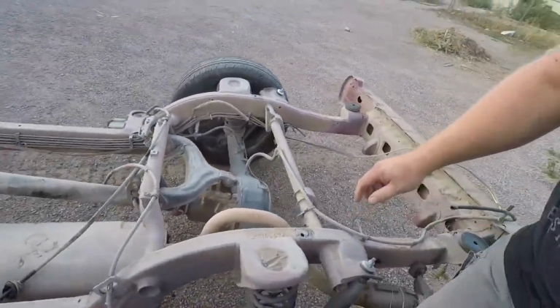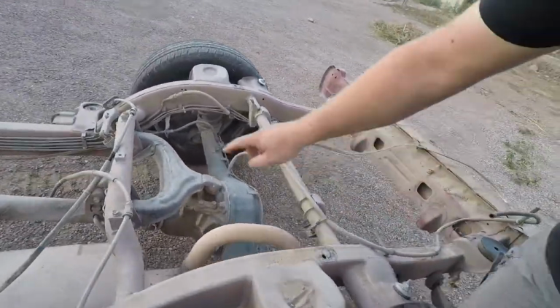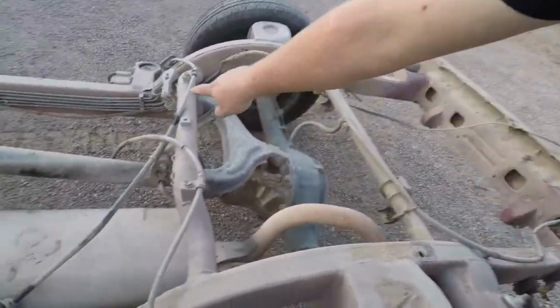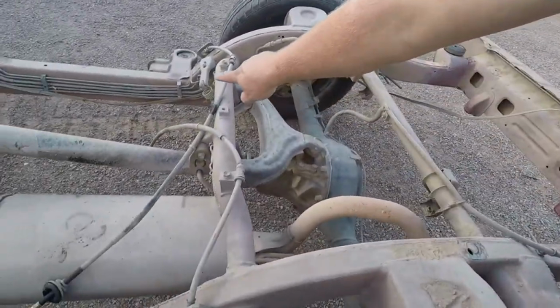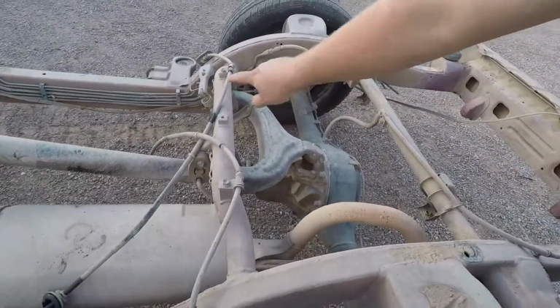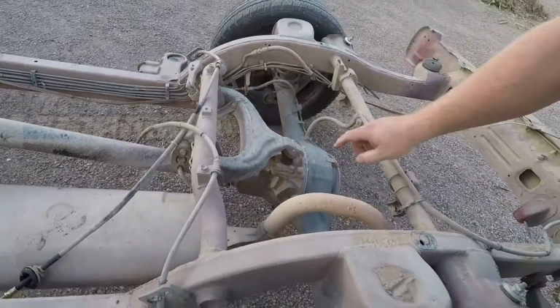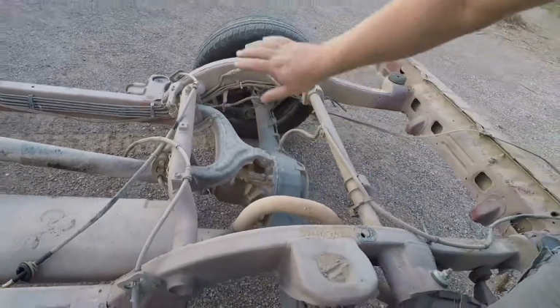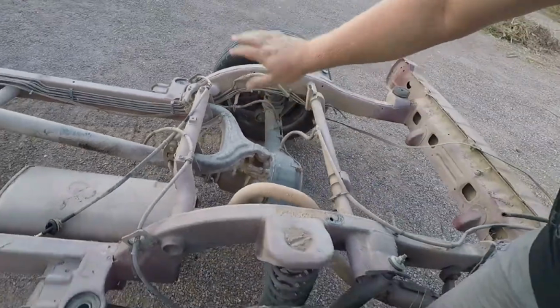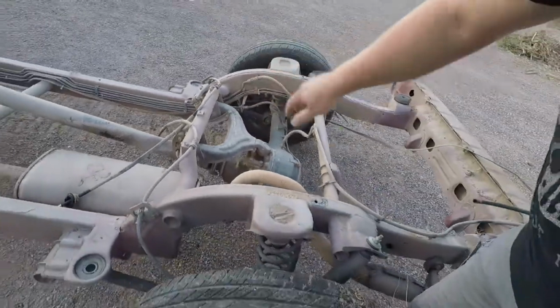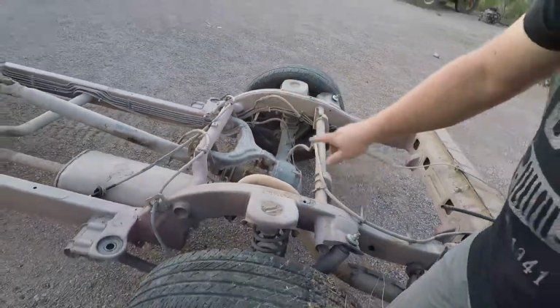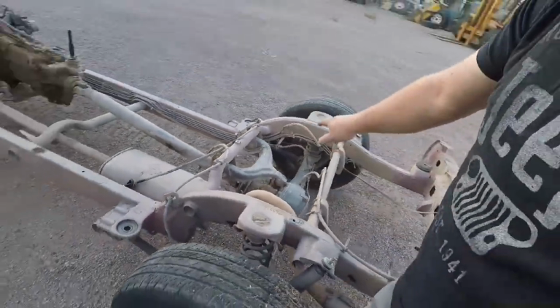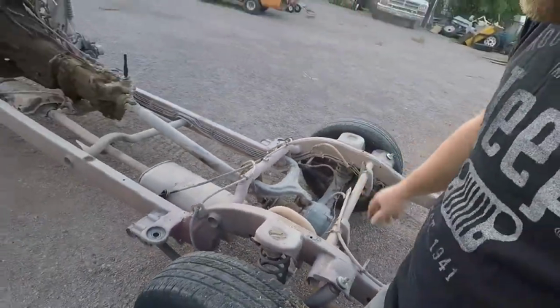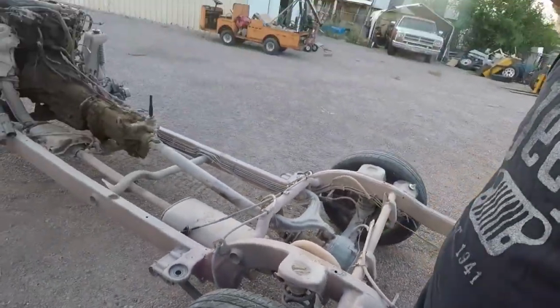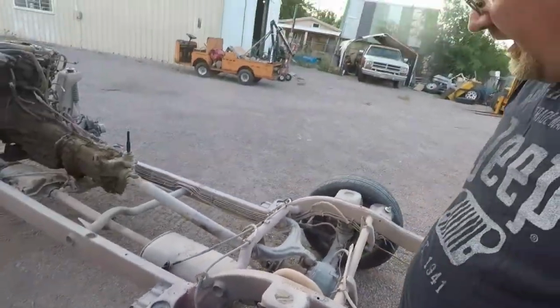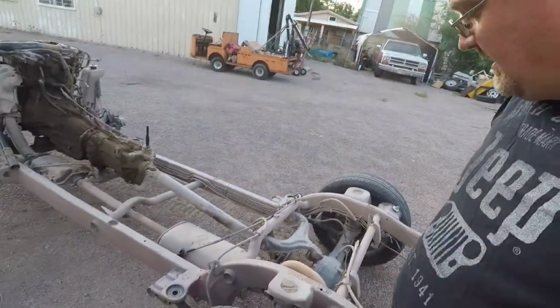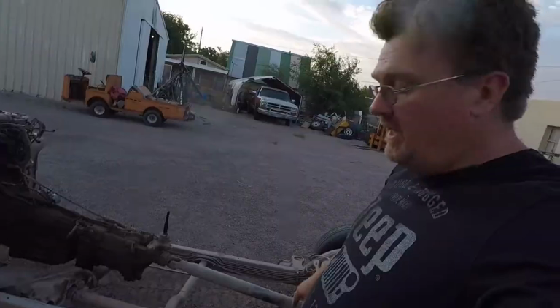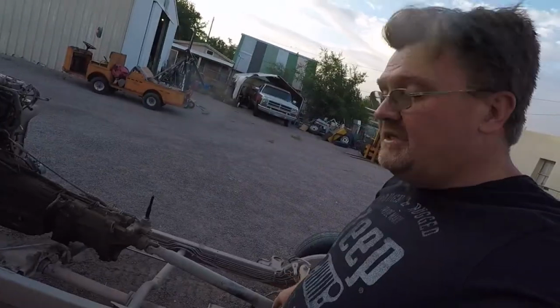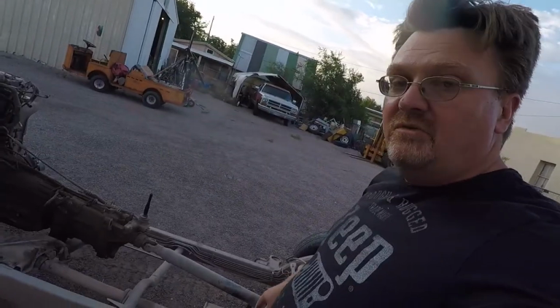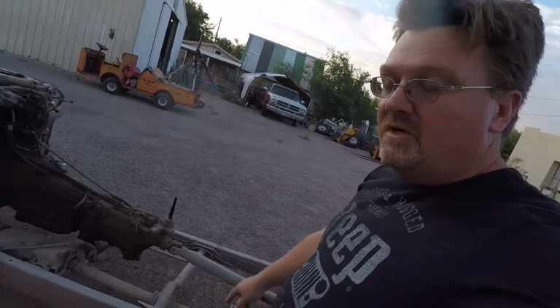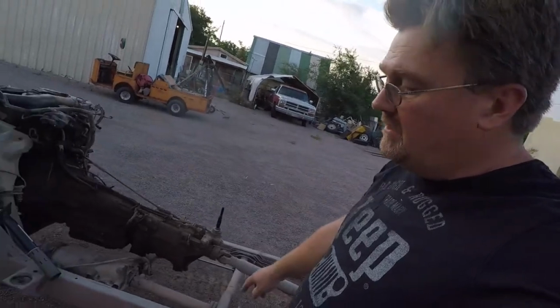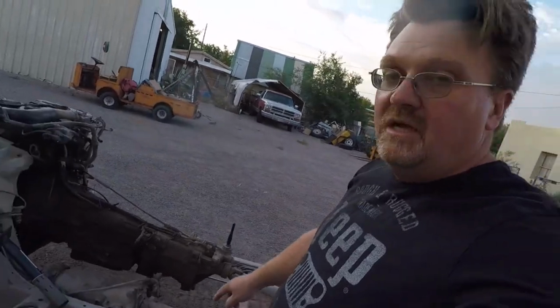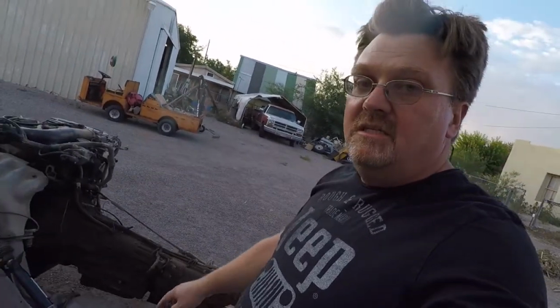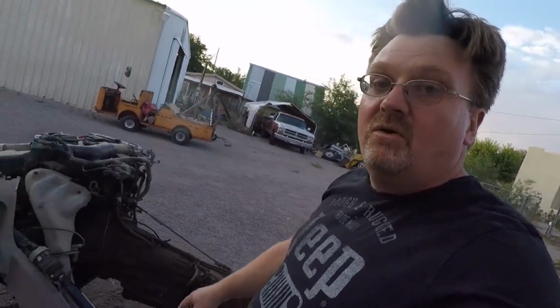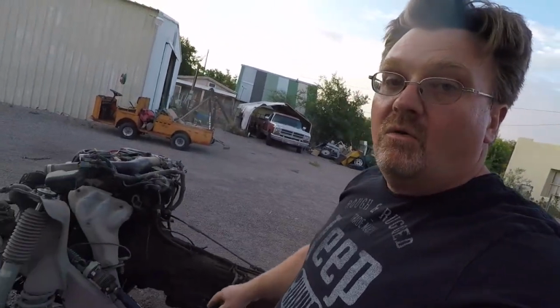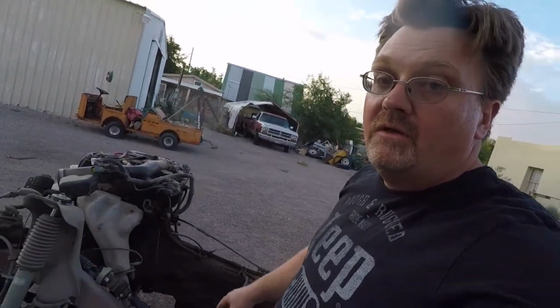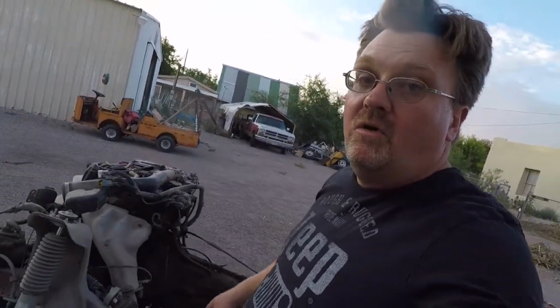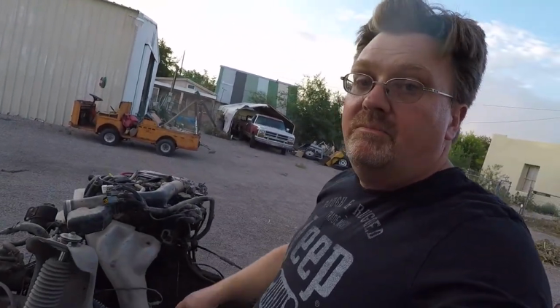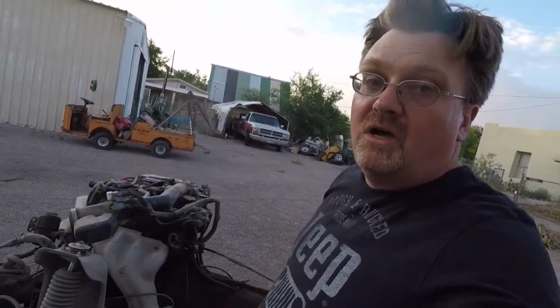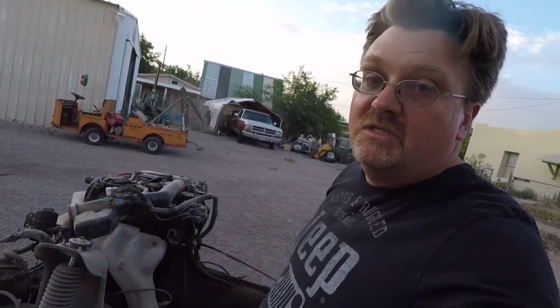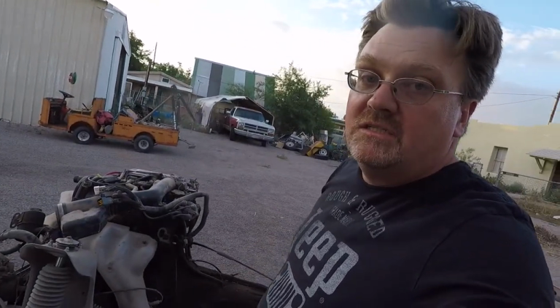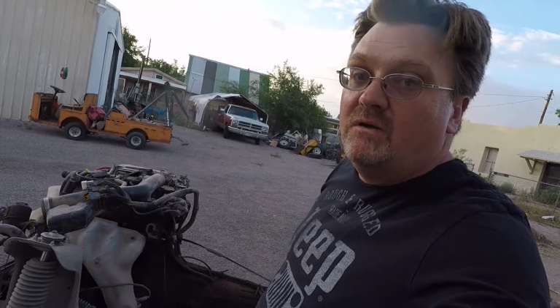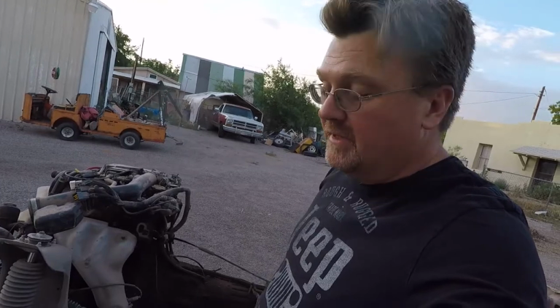It's got a sensor for when the suspension moves — it changes your brake proportioning in the back. It's got nice straight frame rails here, easy to shorten or lengthen or build off of, because it's nice and square and easy to measure.